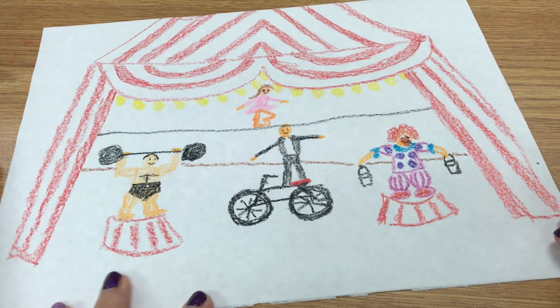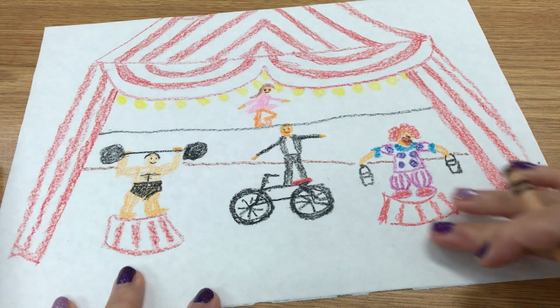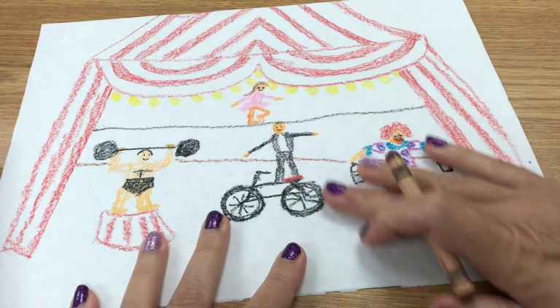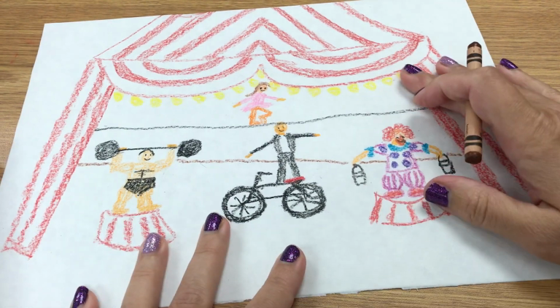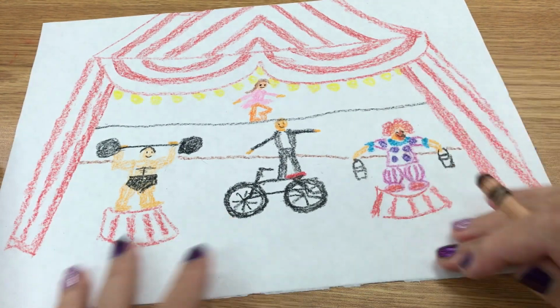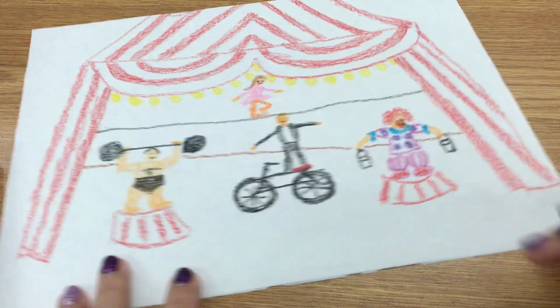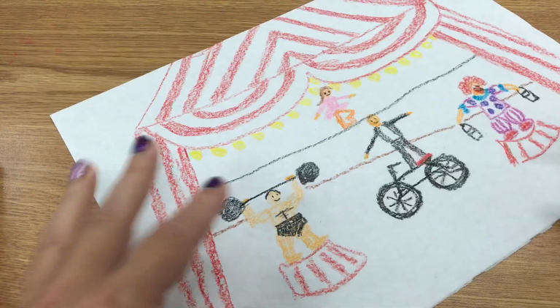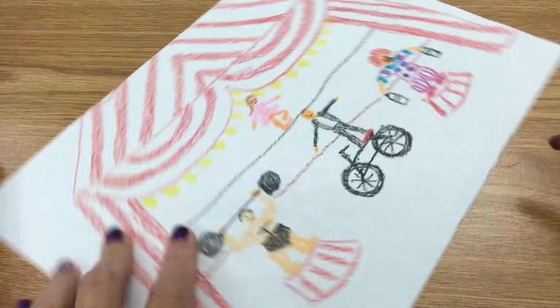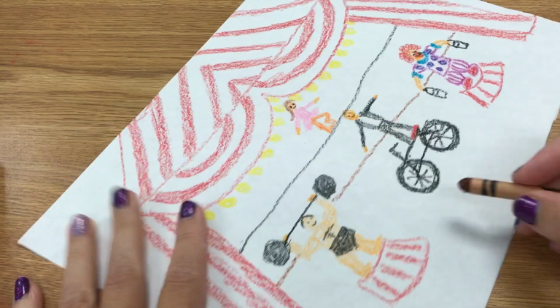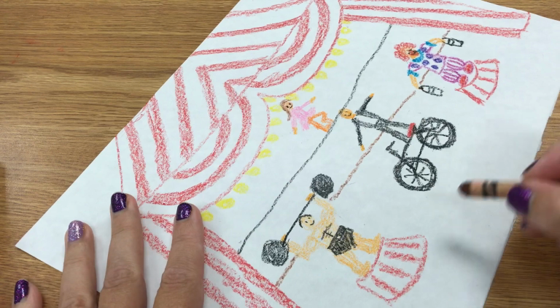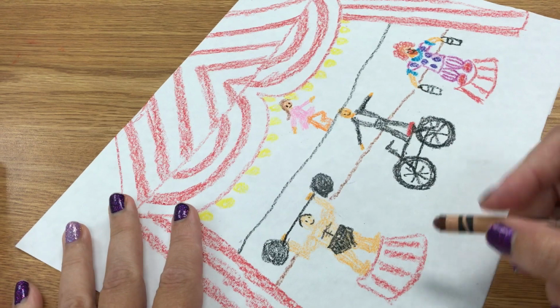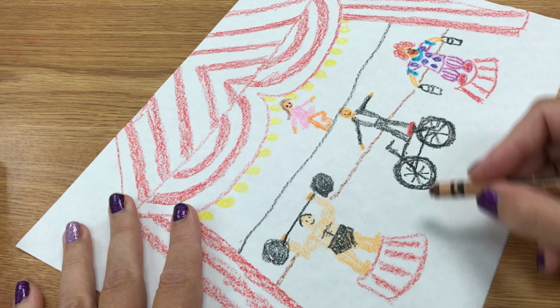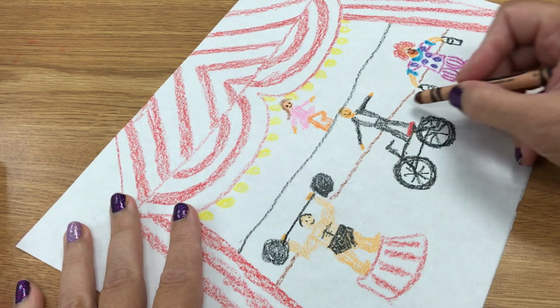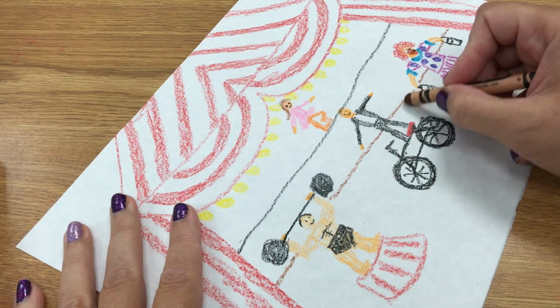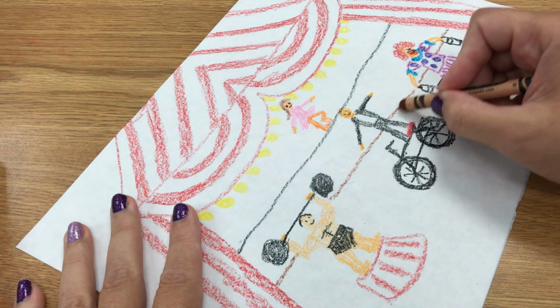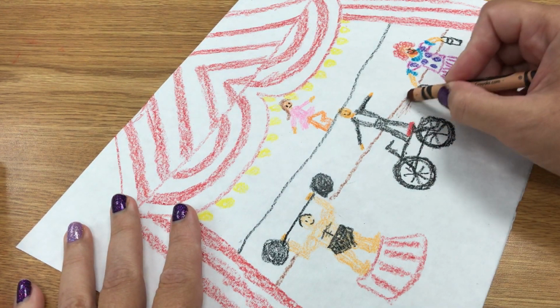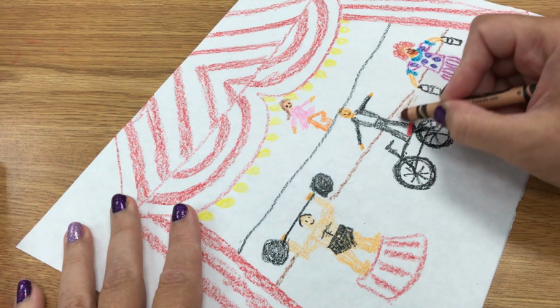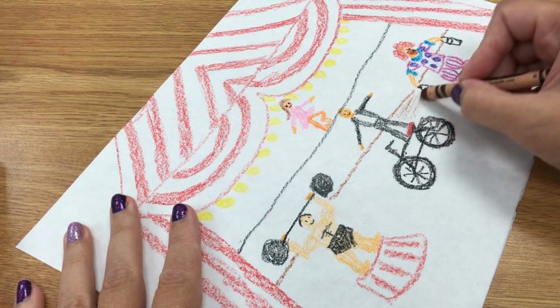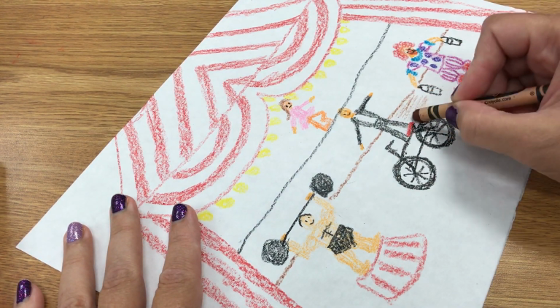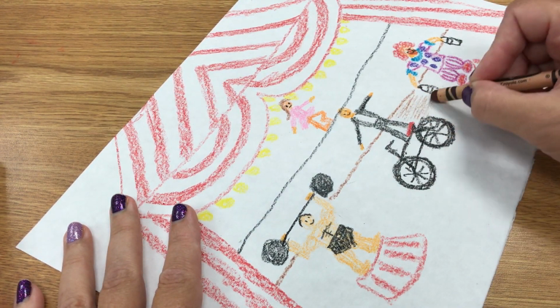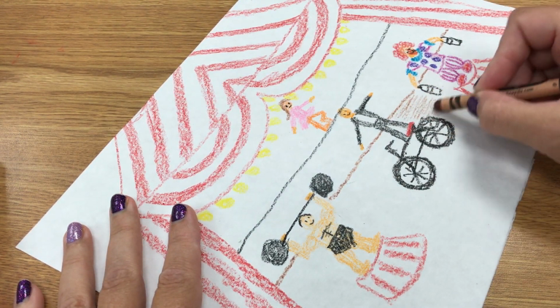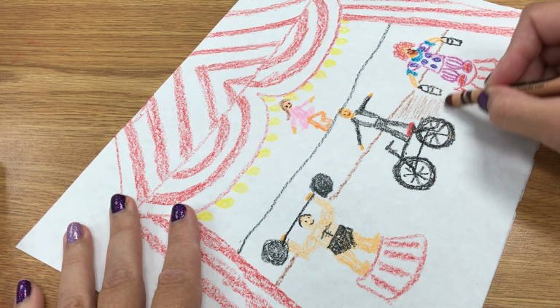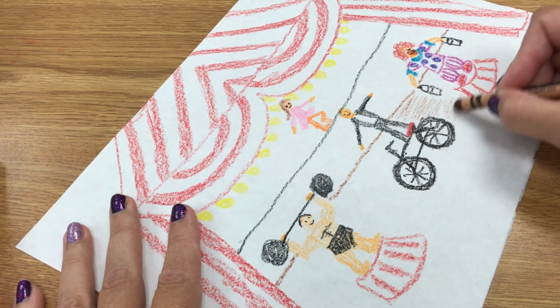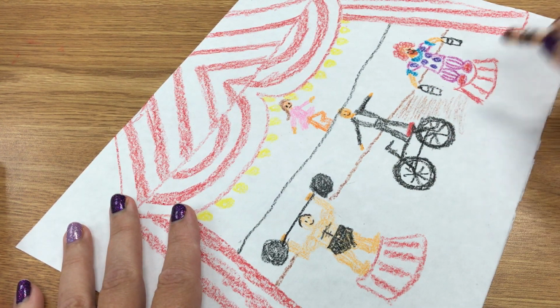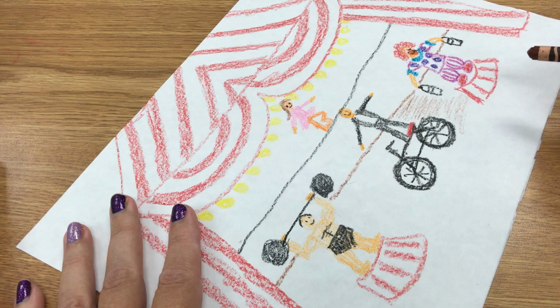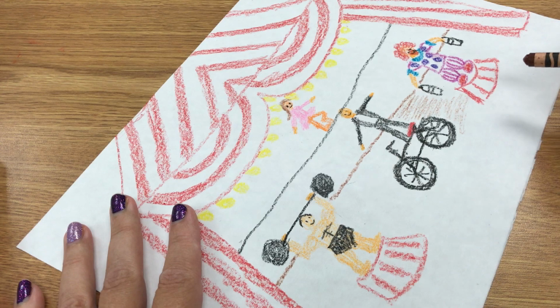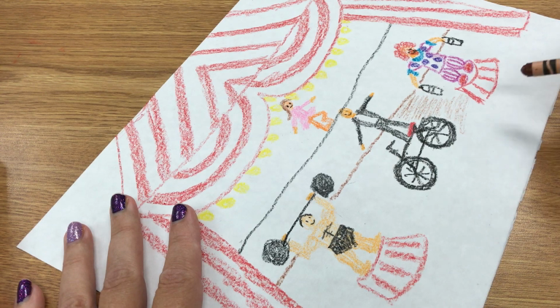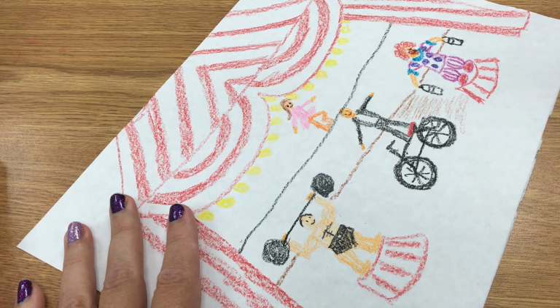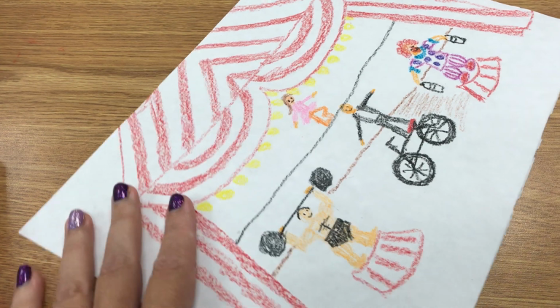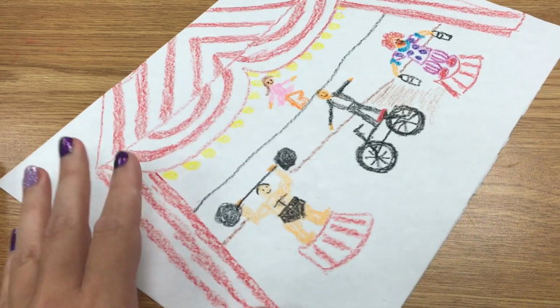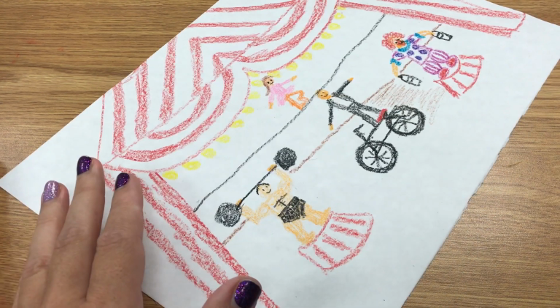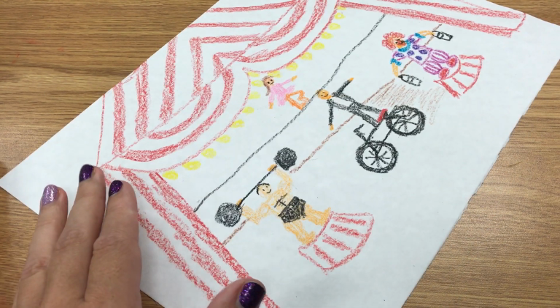Here's my picture. It's close to done. I need to add coloring so we don't have any white anywhere. I'll be back.